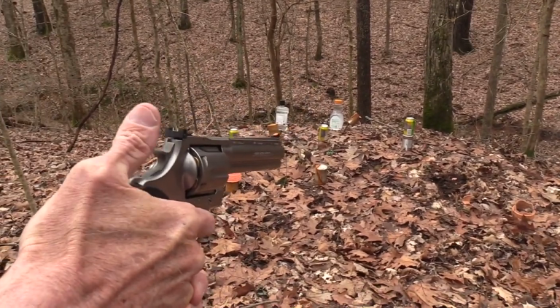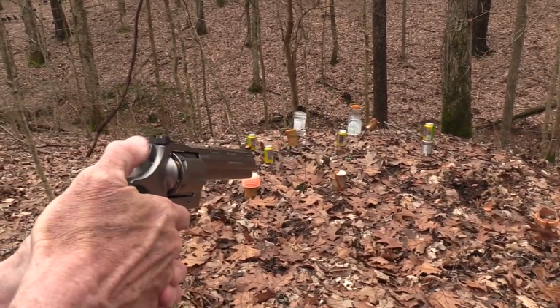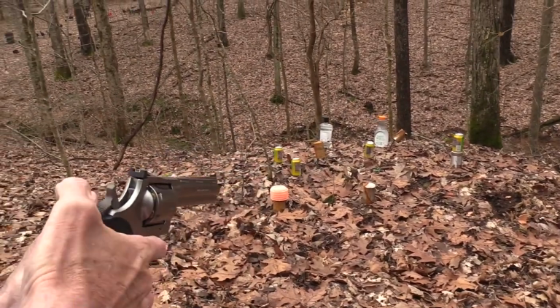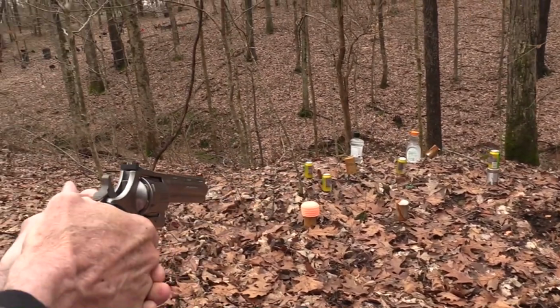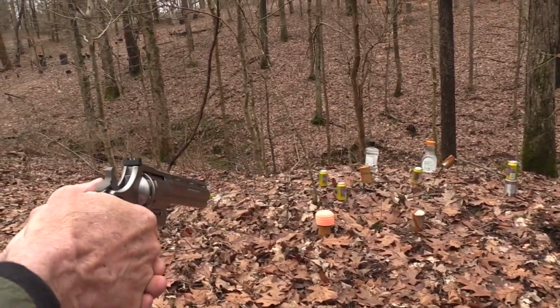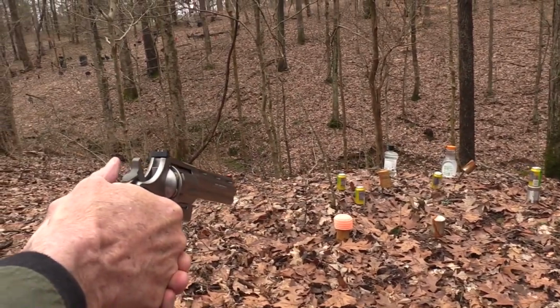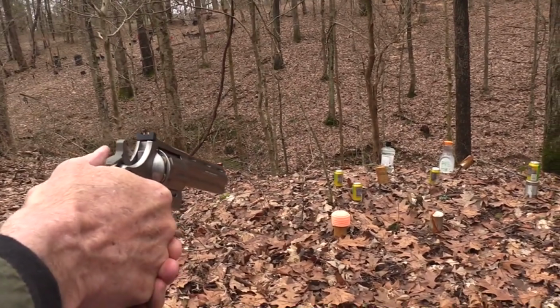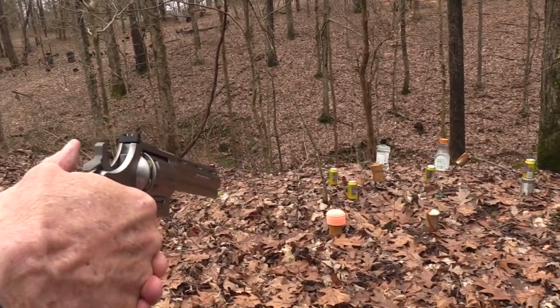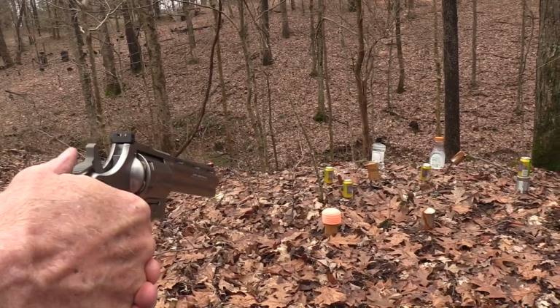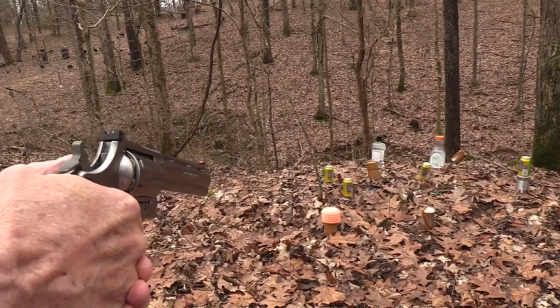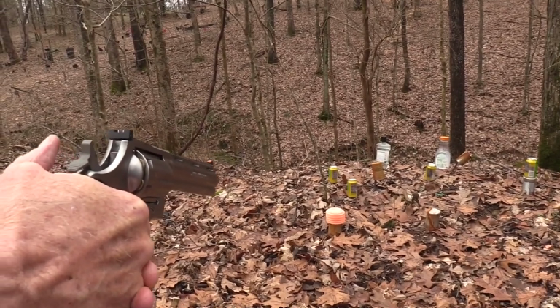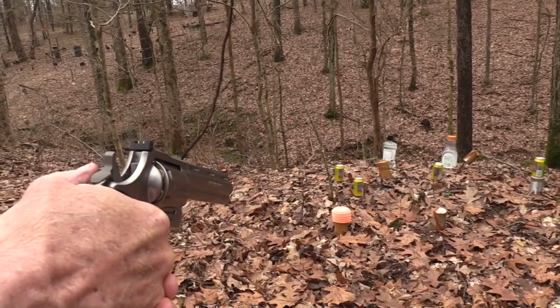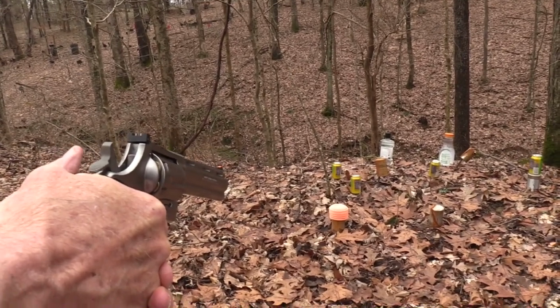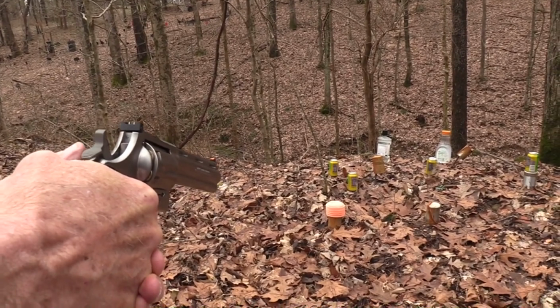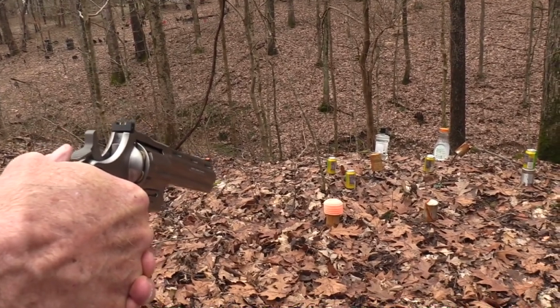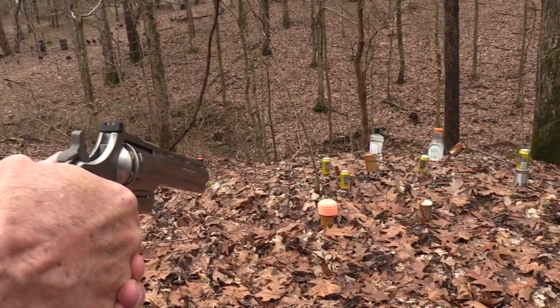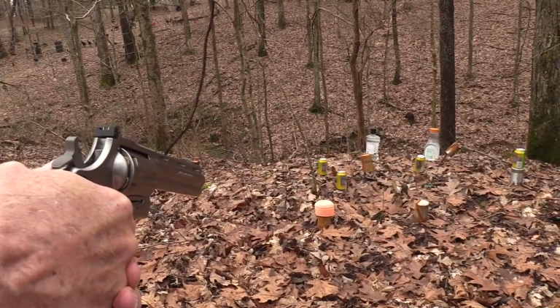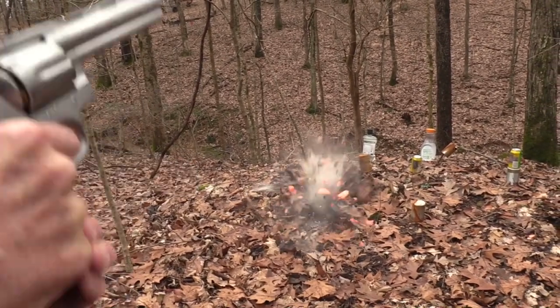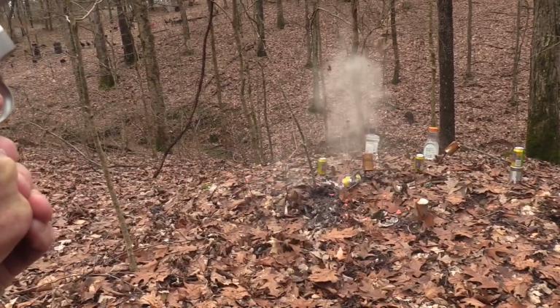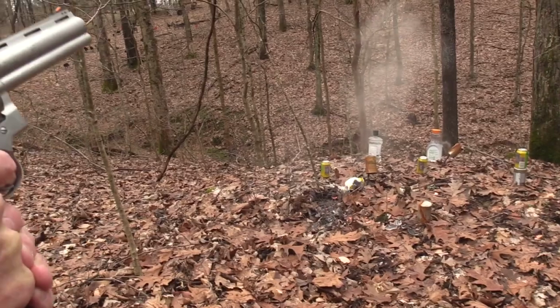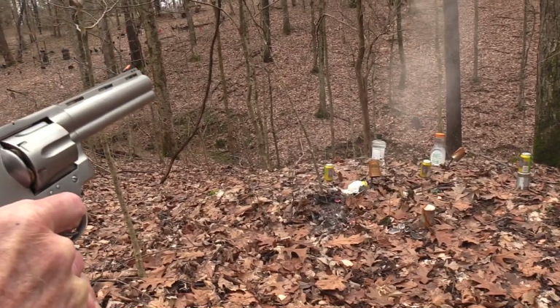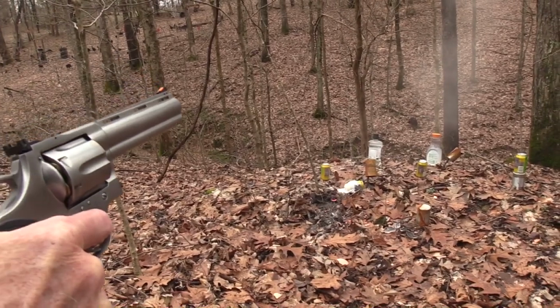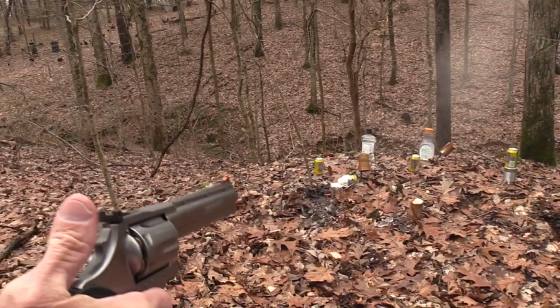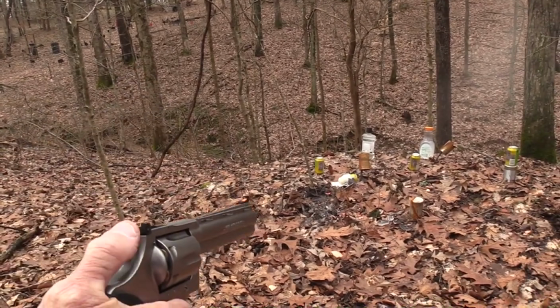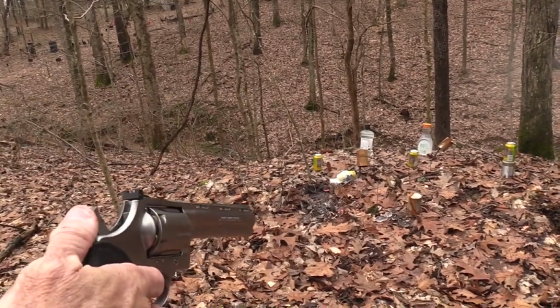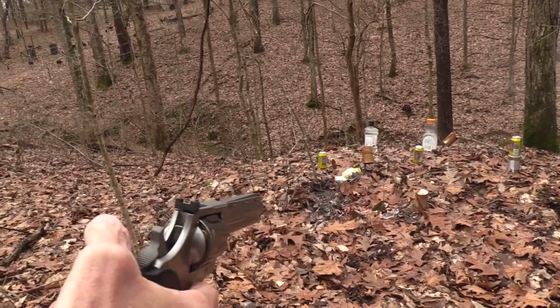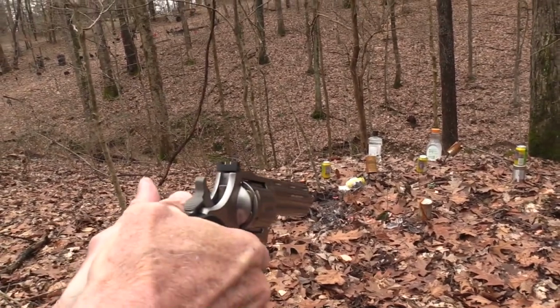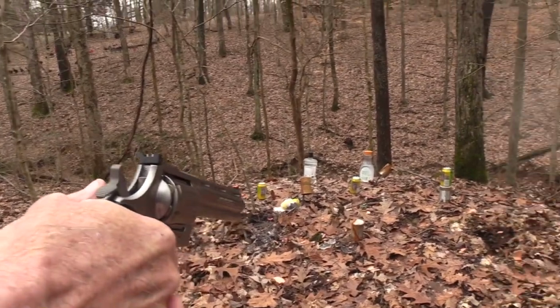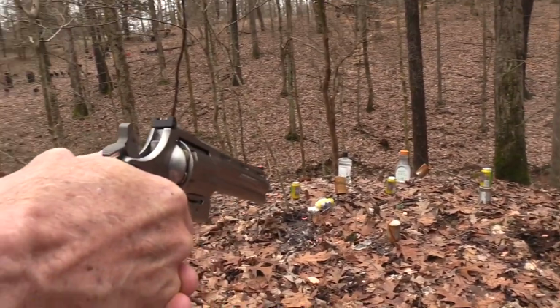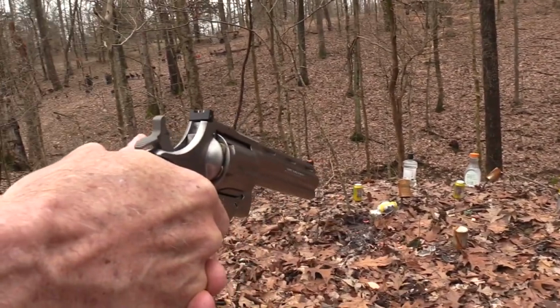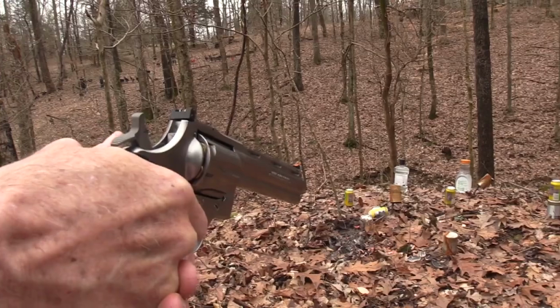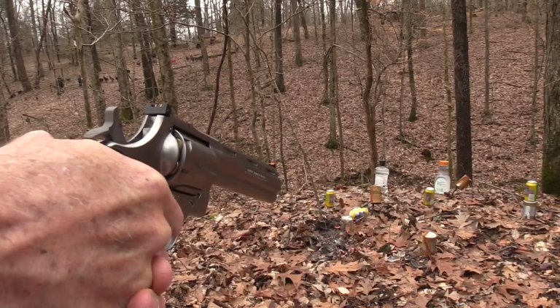Wow. Let's pop some clay pigeons. I have discovered they're easier to hit when they're stacked on the ground like this. What'd I tell you? What did I tell you? So was a tin can.